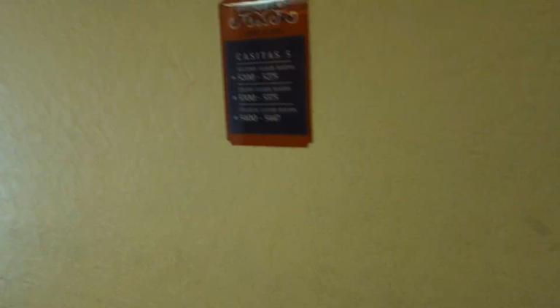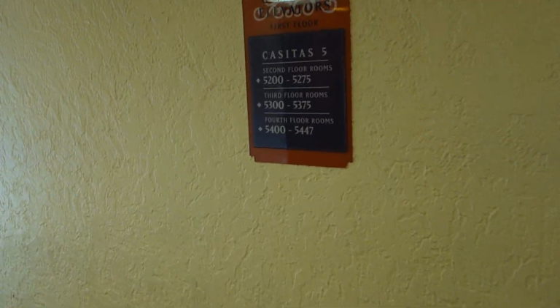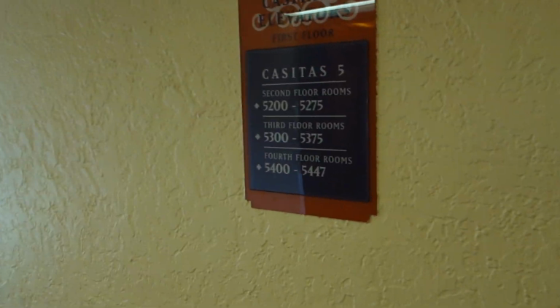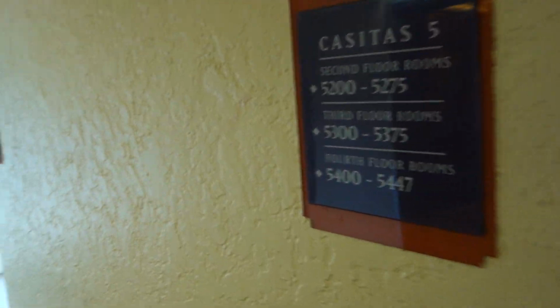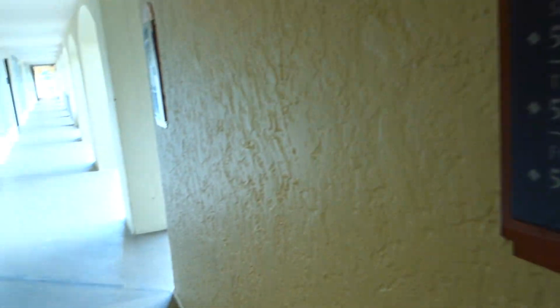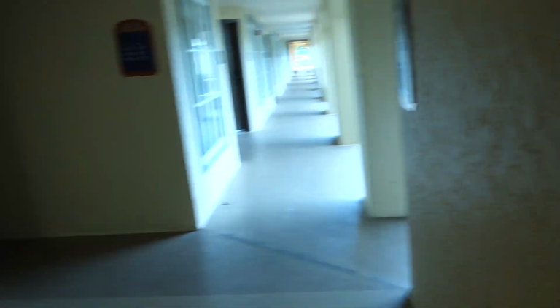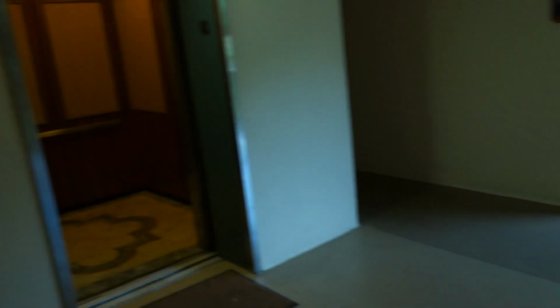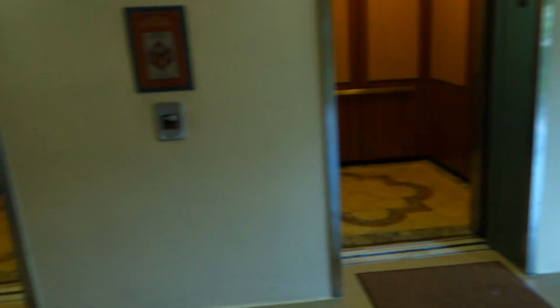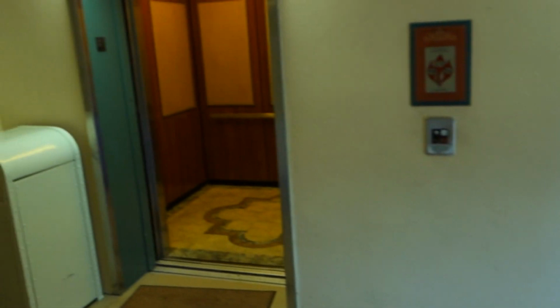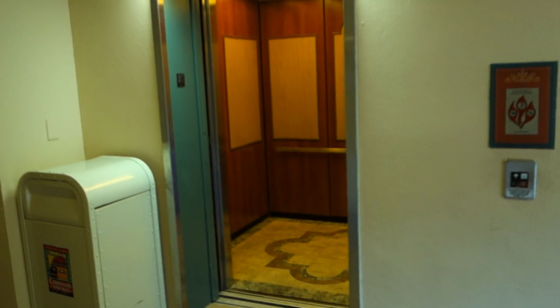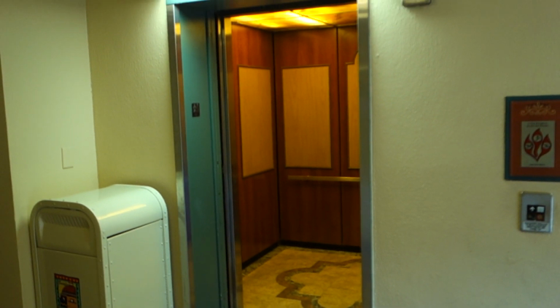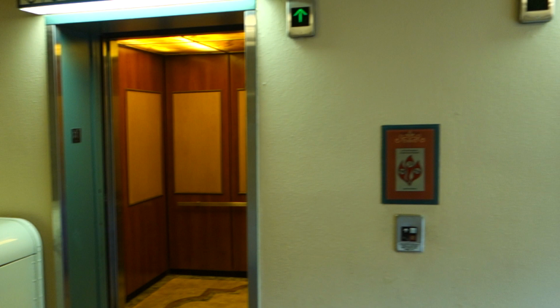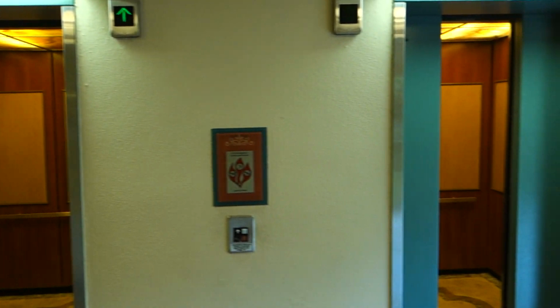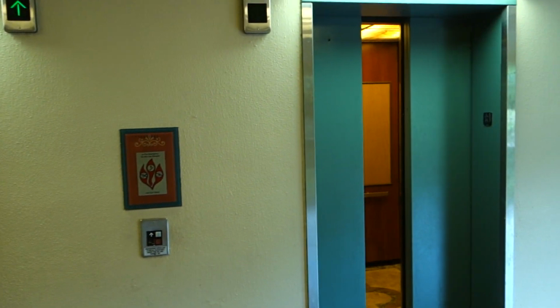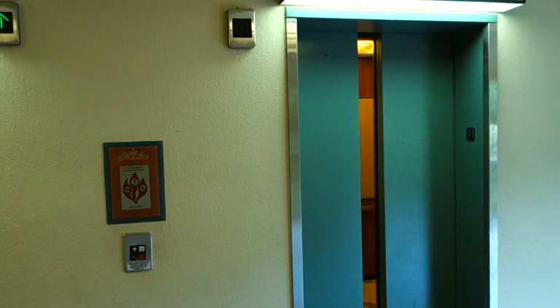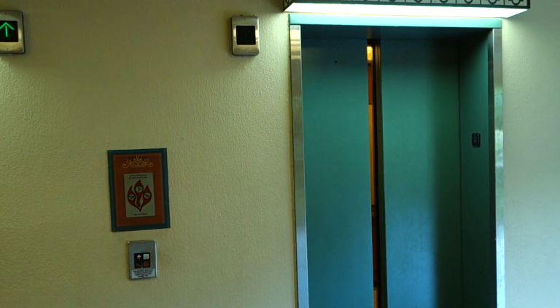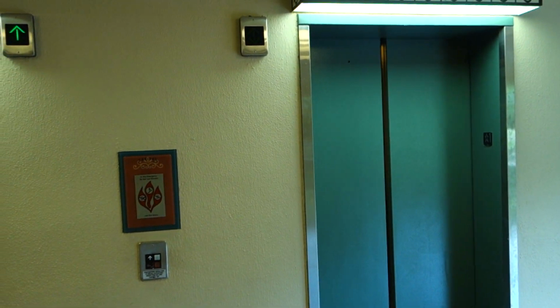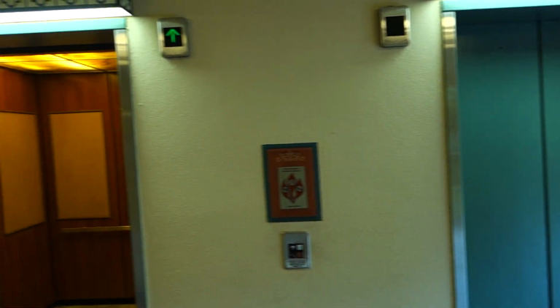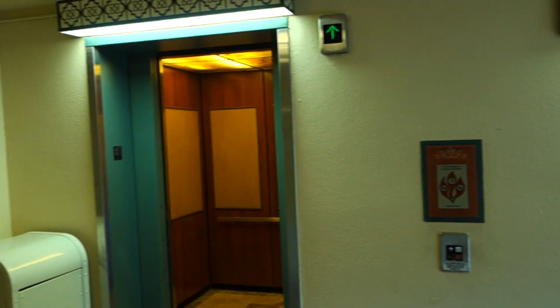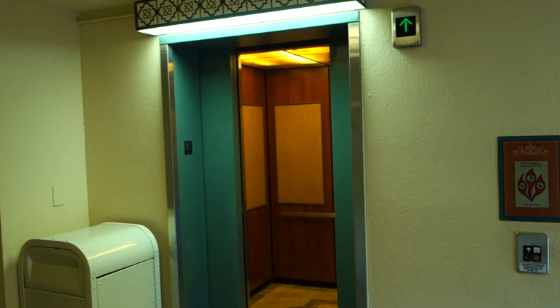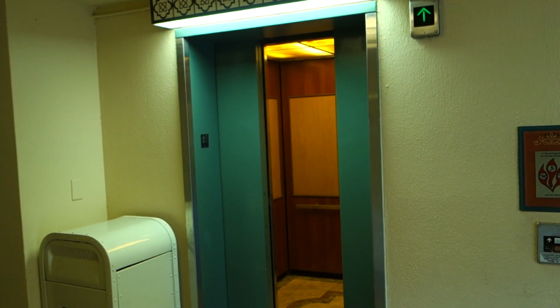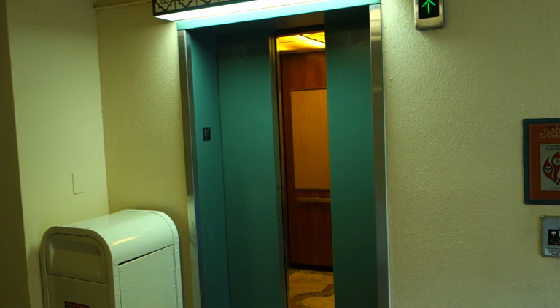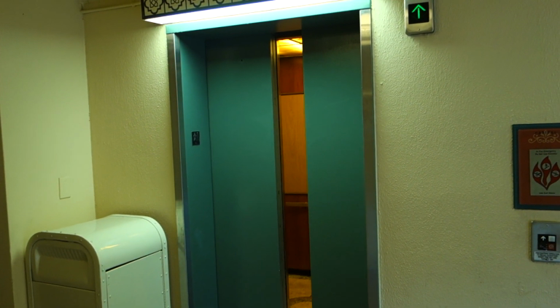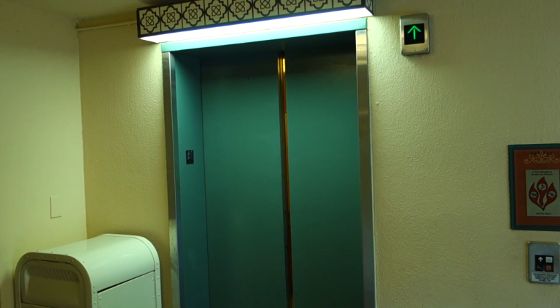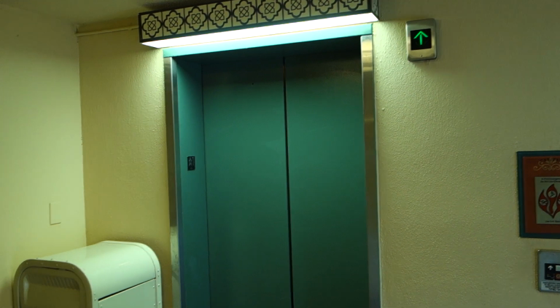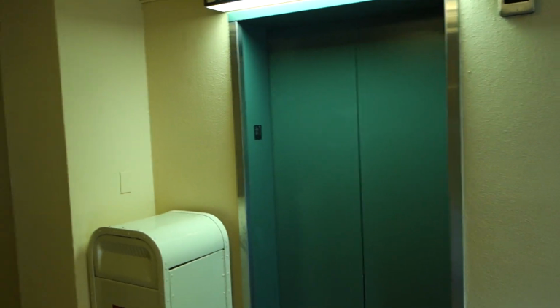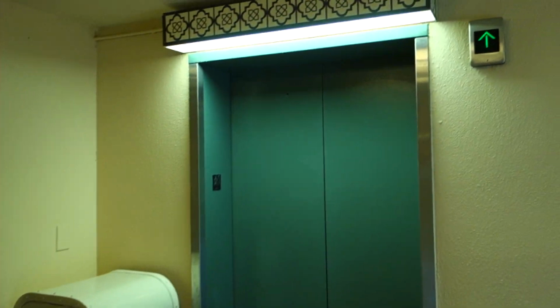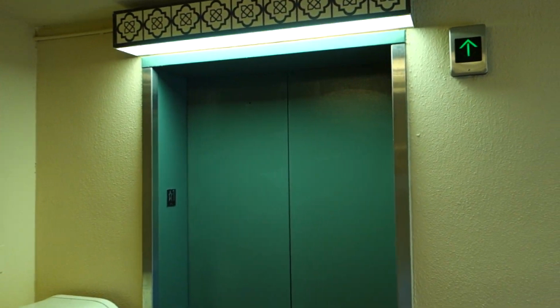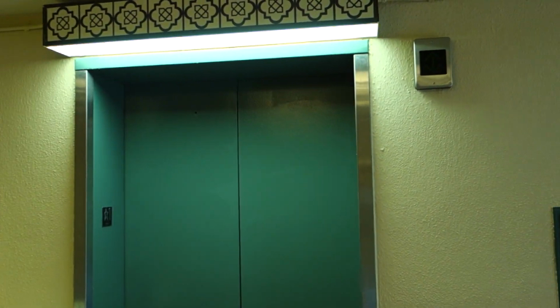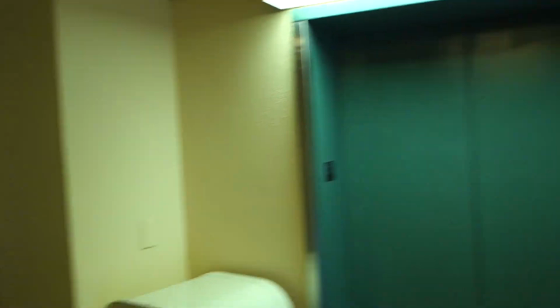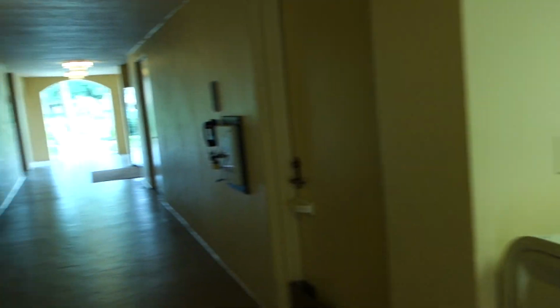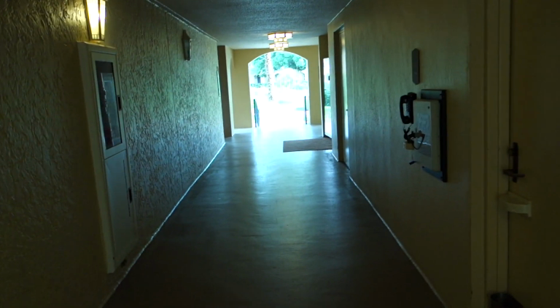Casitas 5 elevators — there they go. And that's gonna be it.